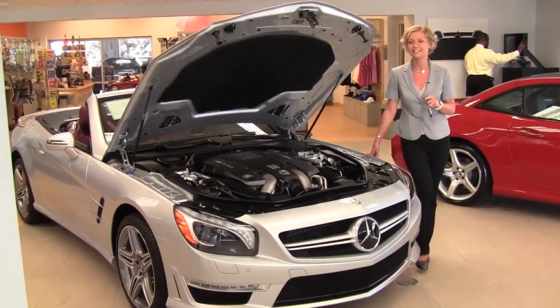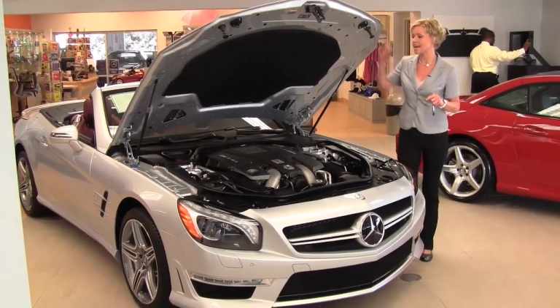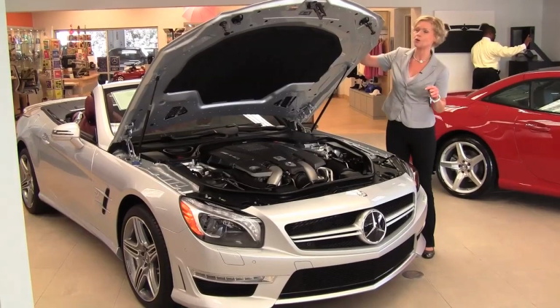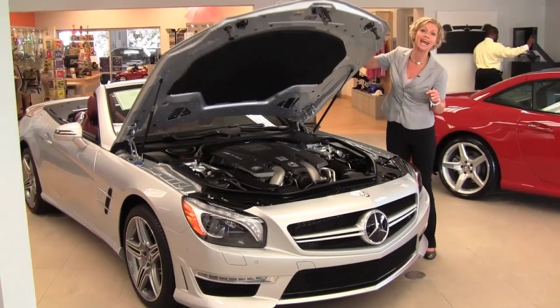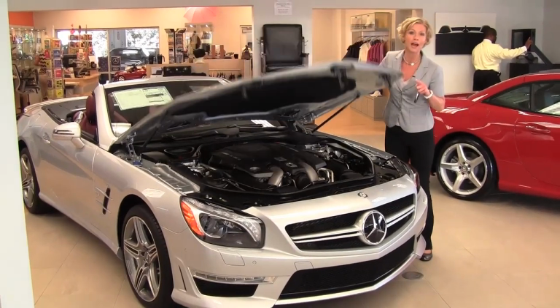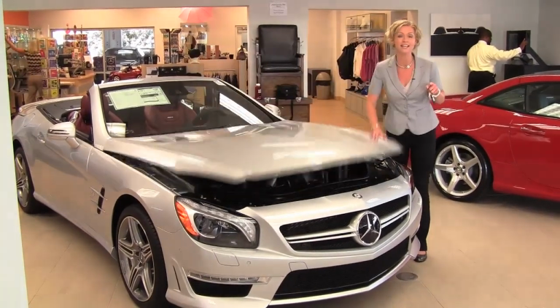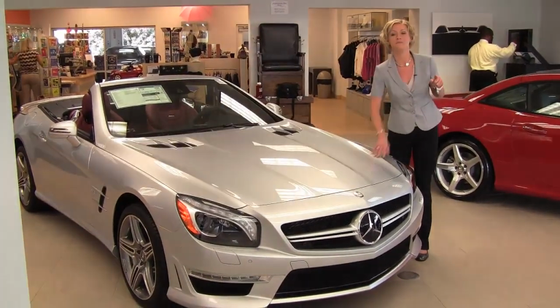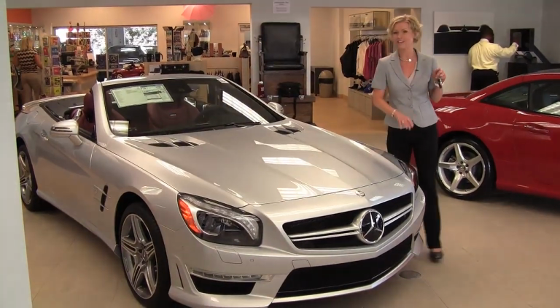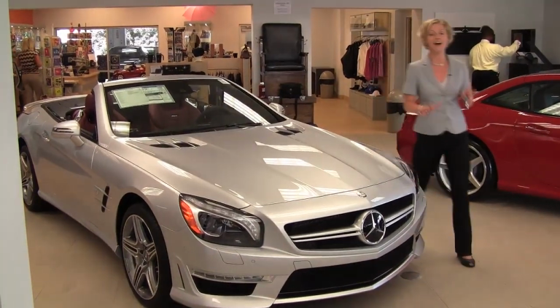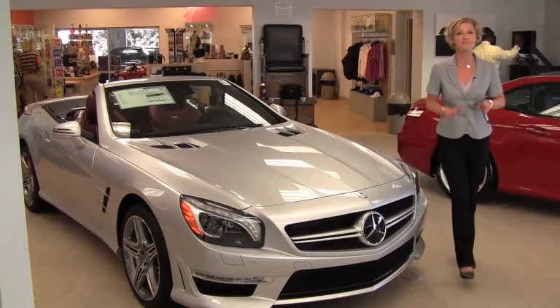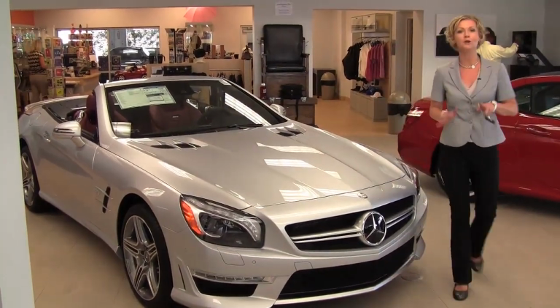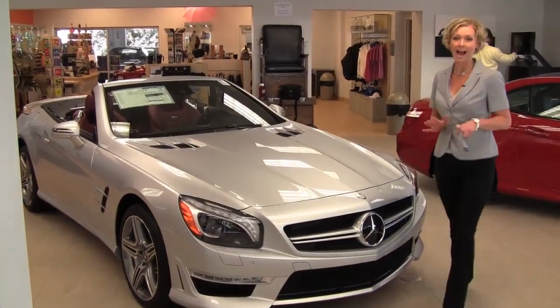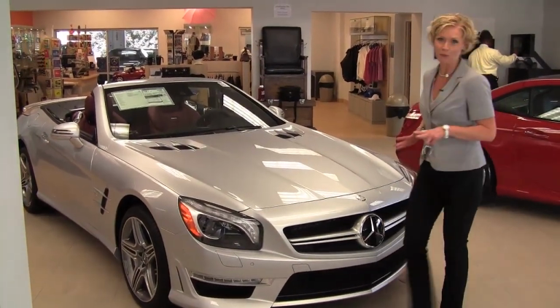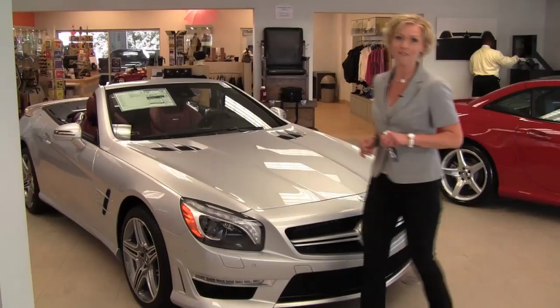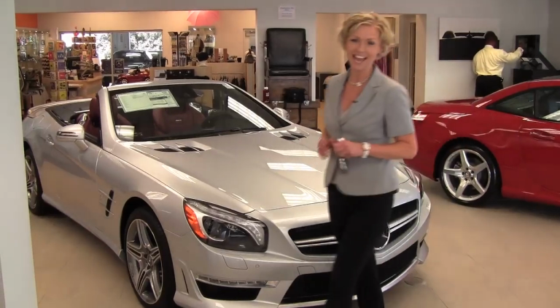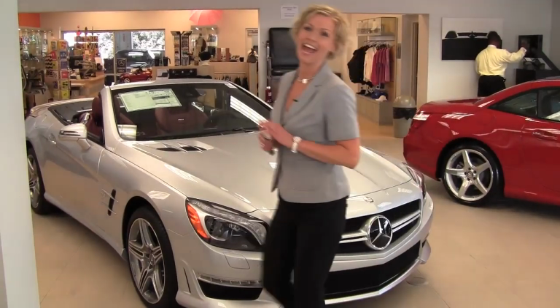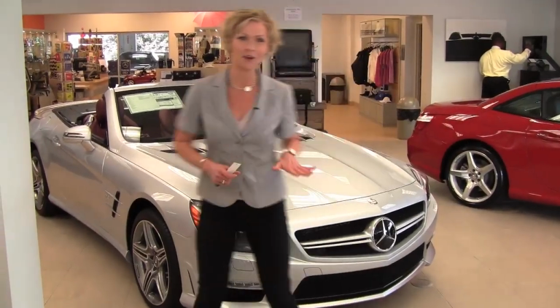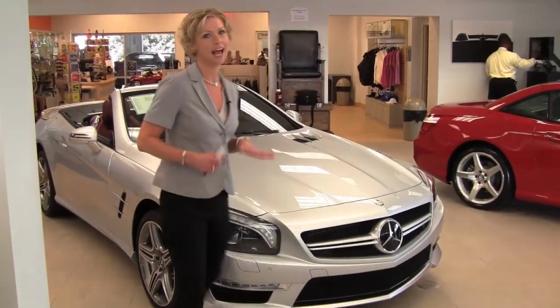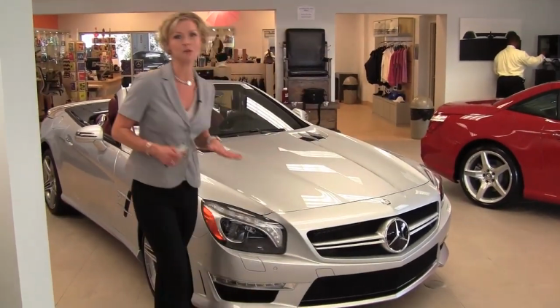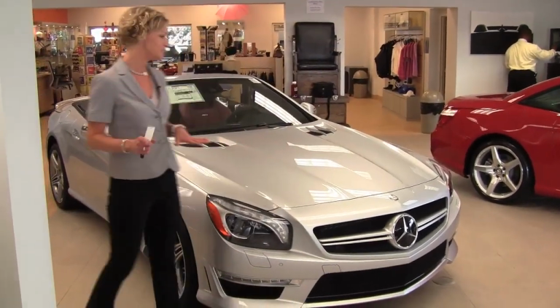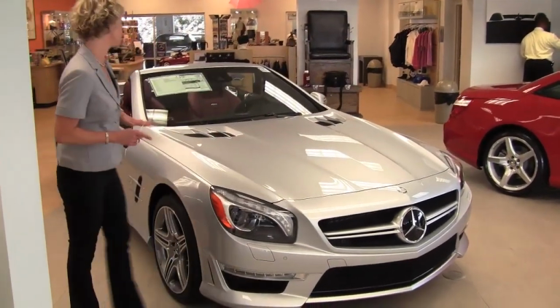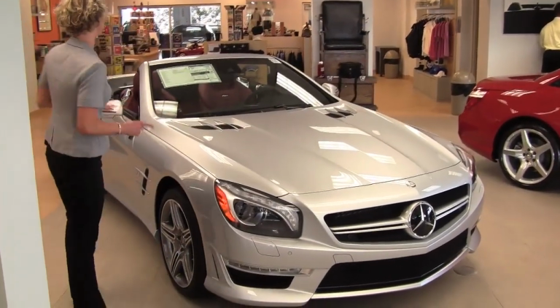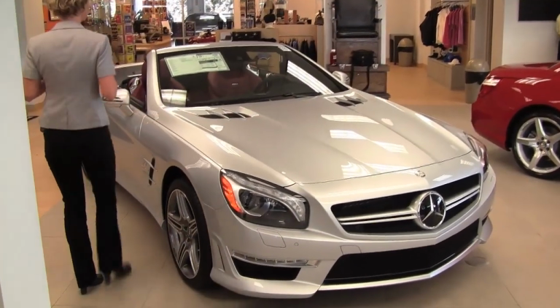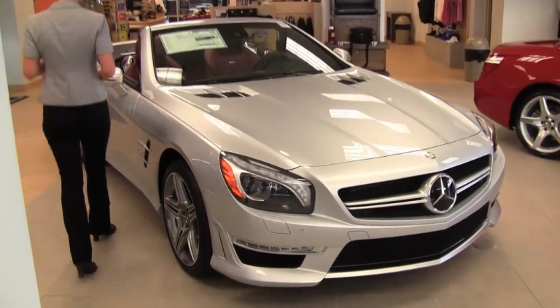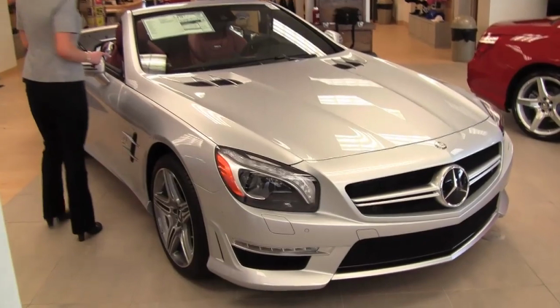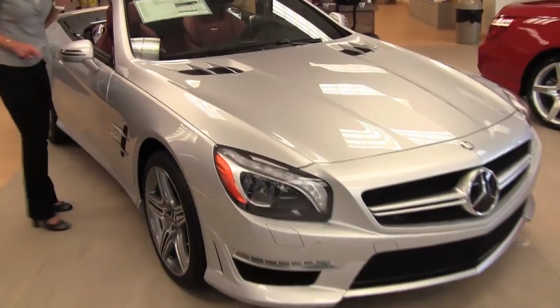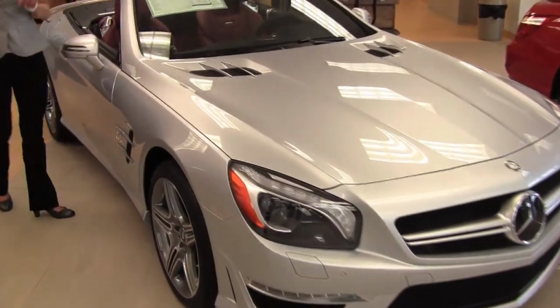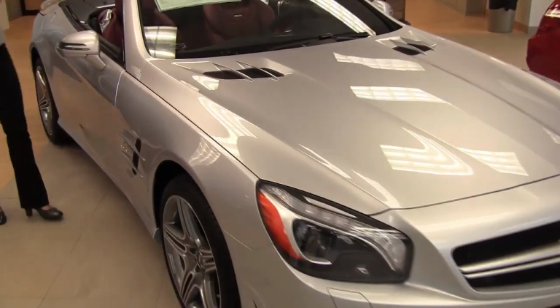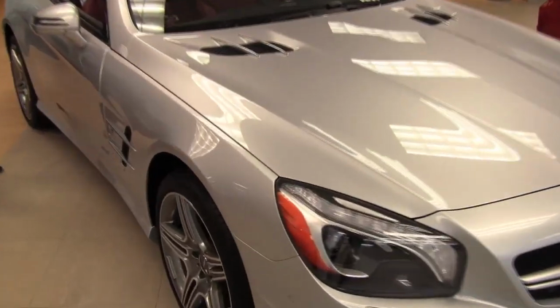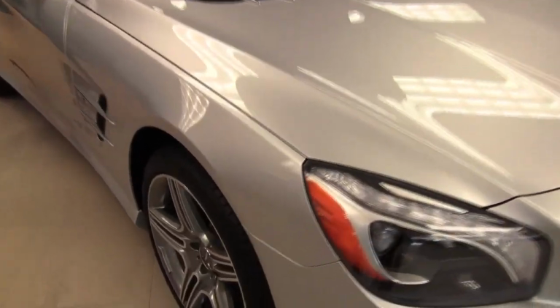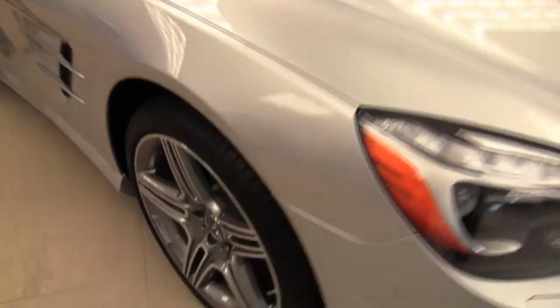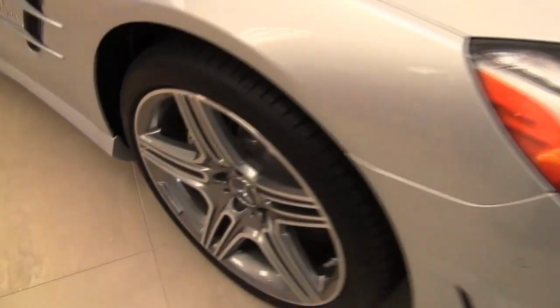This is absolutely gorgeous — a handcrafted, built engine. 5.5 liter bi-turbo V8, handcrafted. This will take you from 0 to 60 in 4.2 seconds, 530 horsepower.